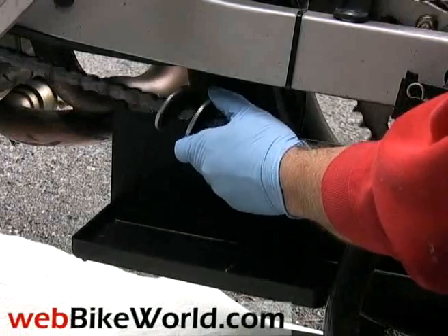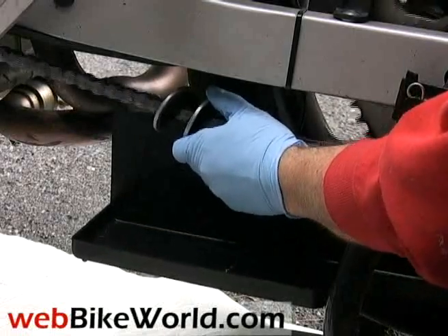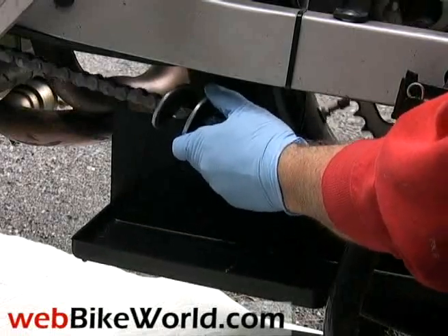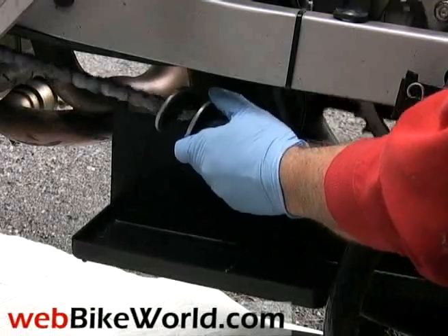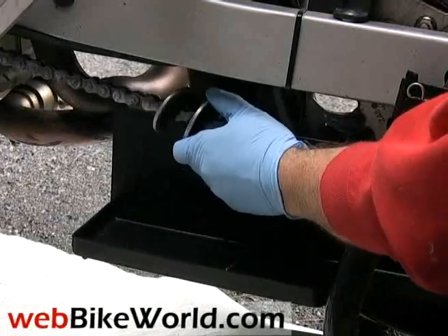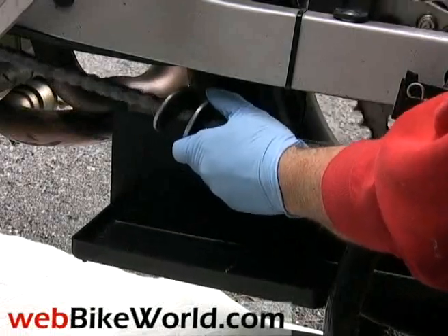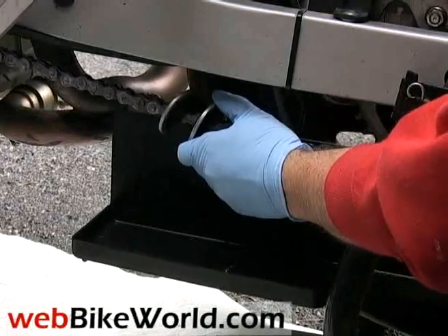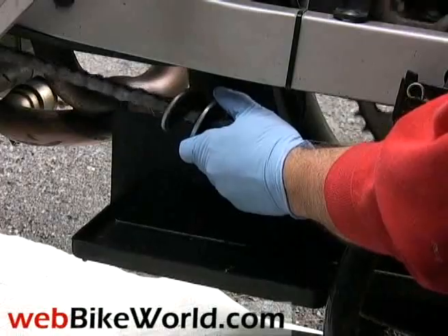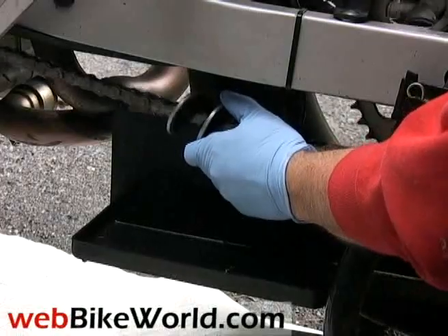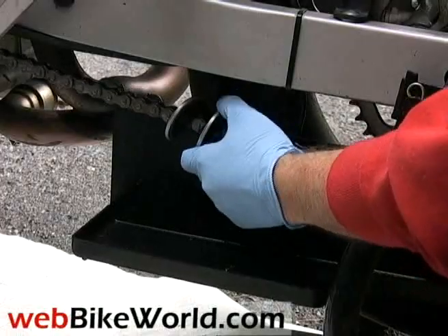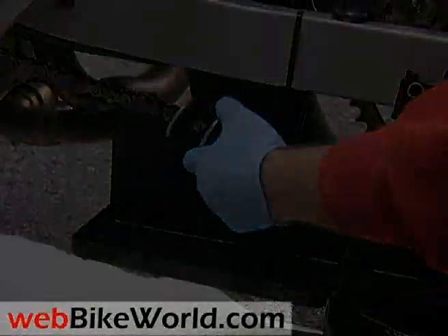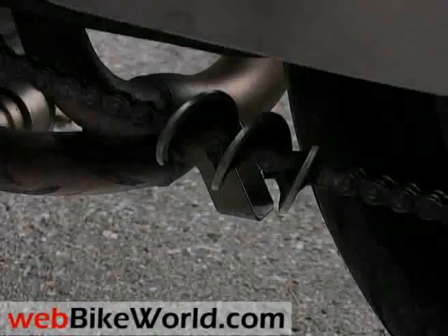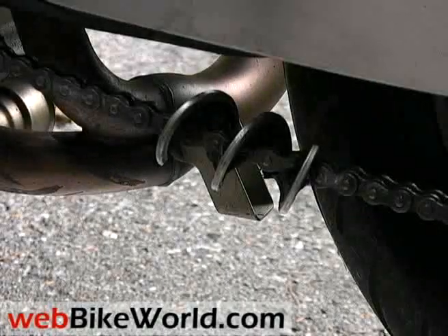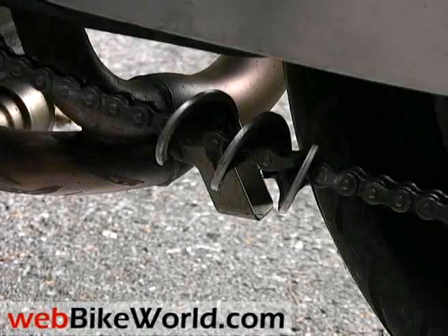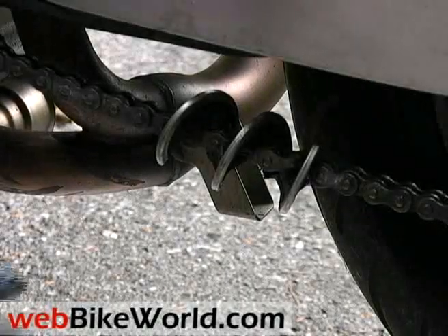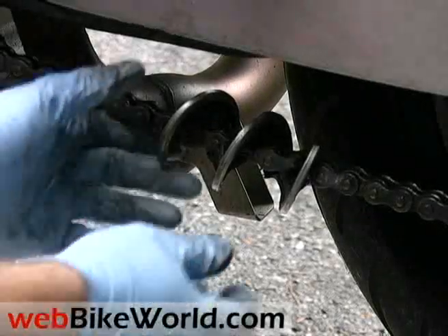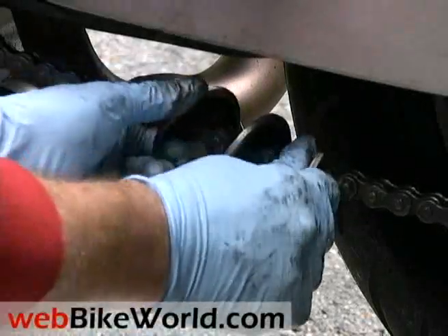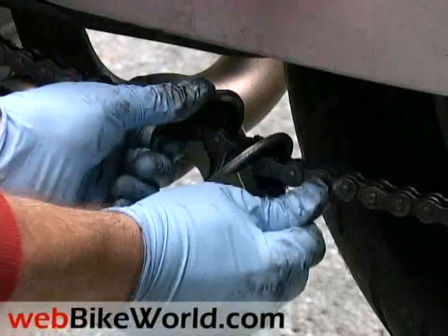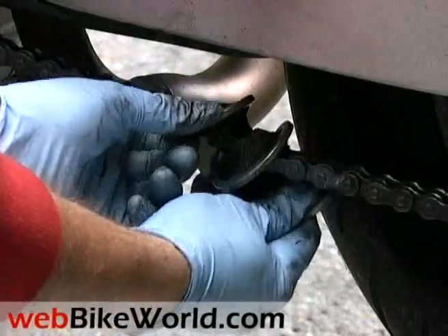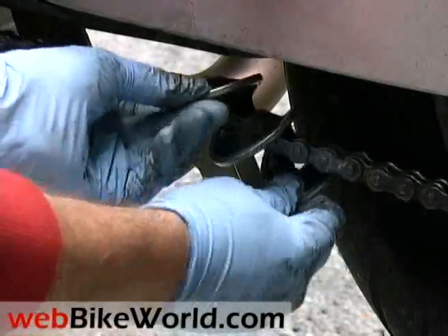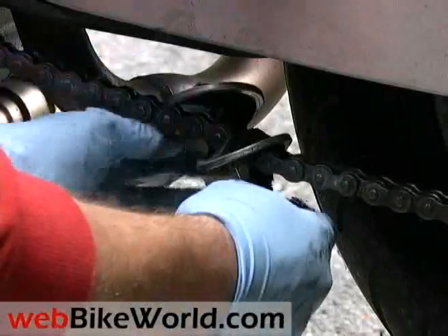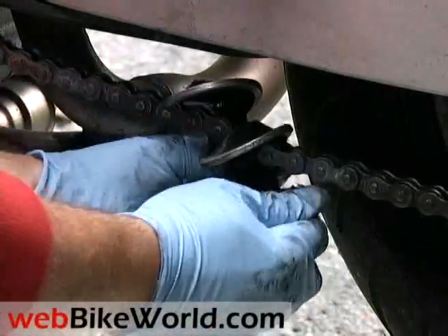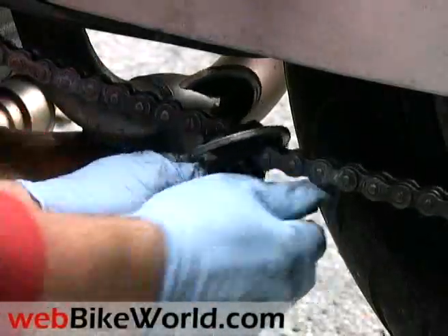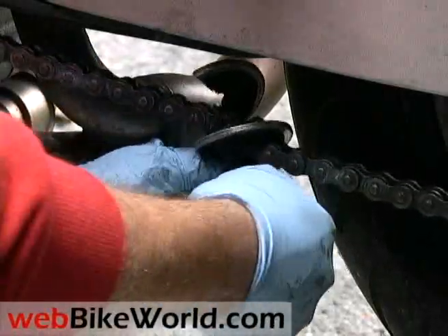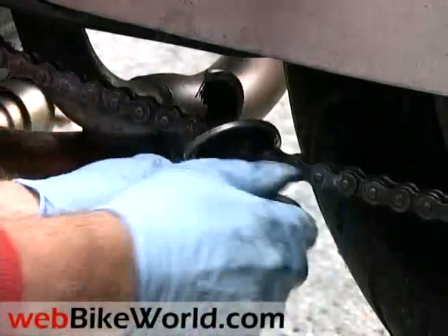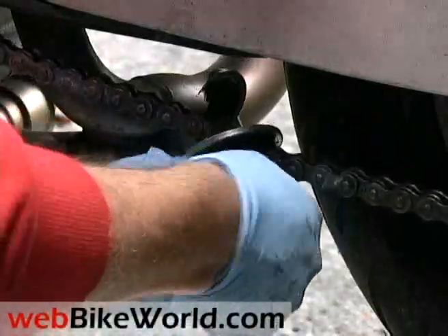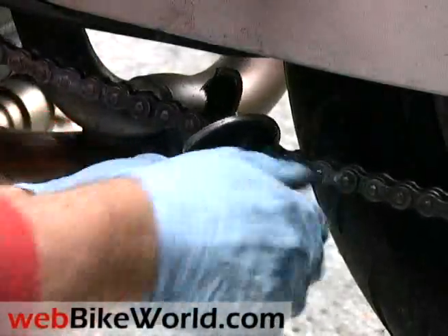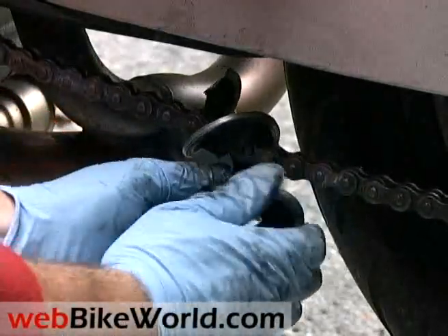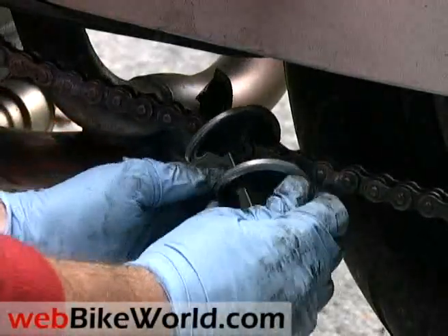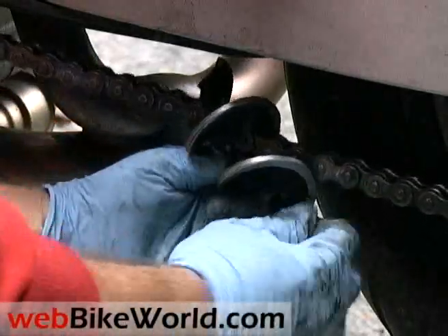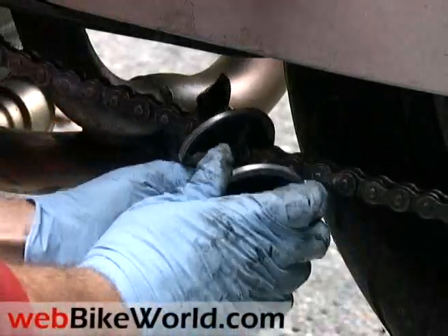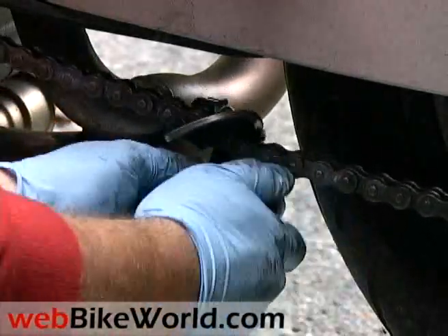We have a review of that product on WebBikeWorld.com. Here's how to remove the Tyrox chain cleaning brush — pull it down and twist it until it unscrews off the chain.